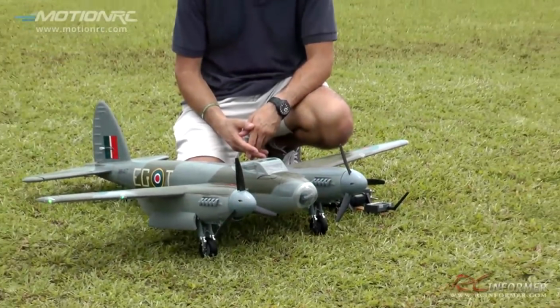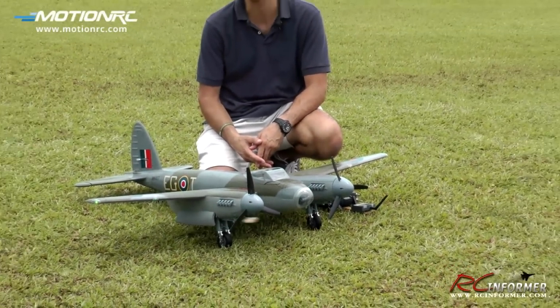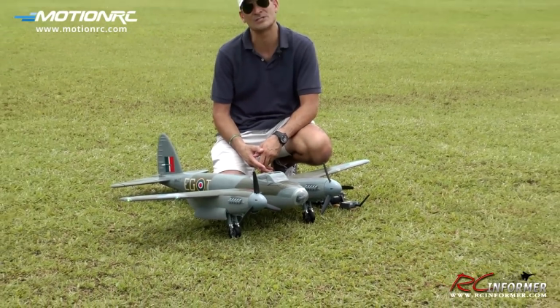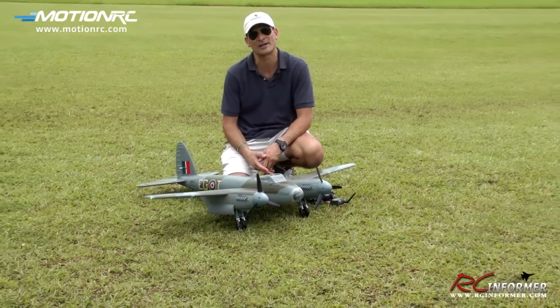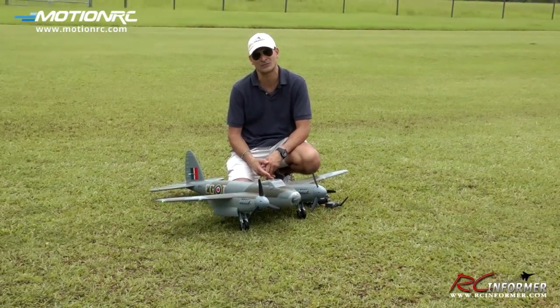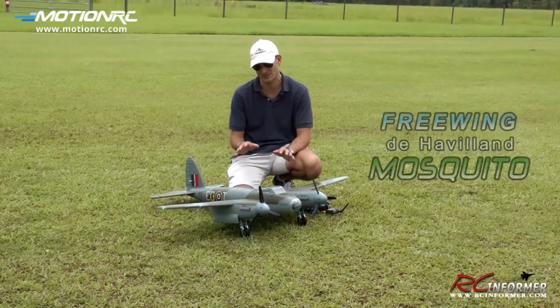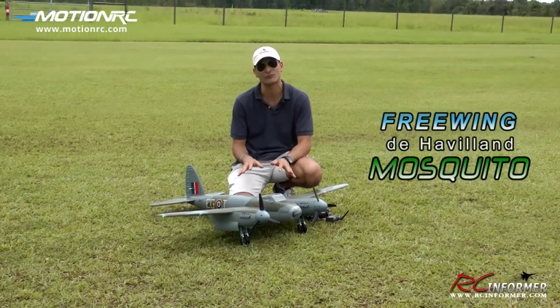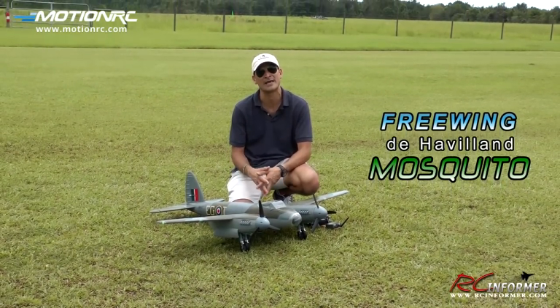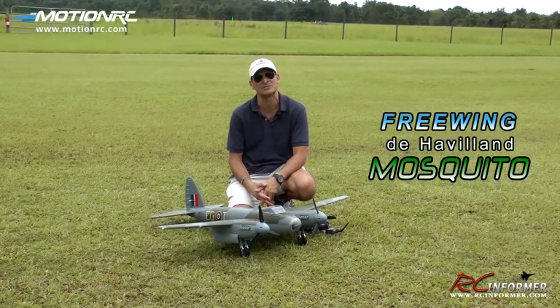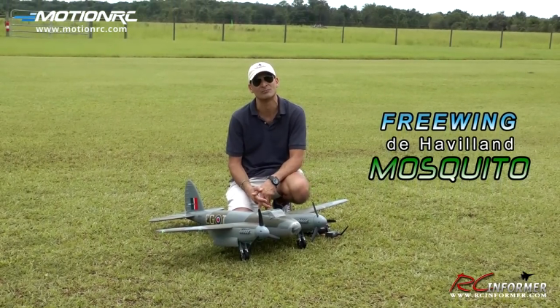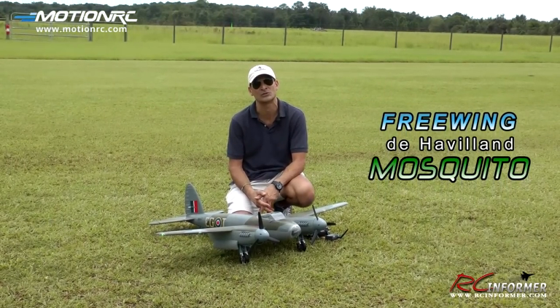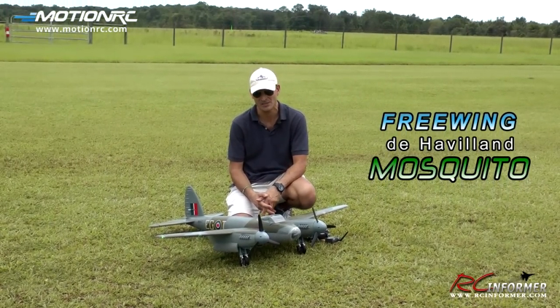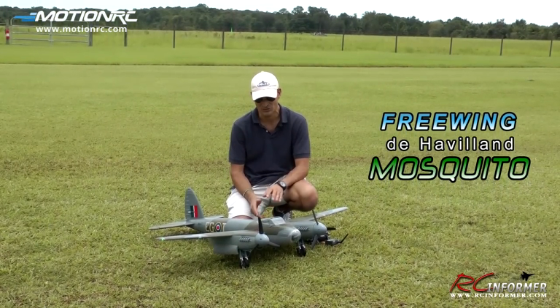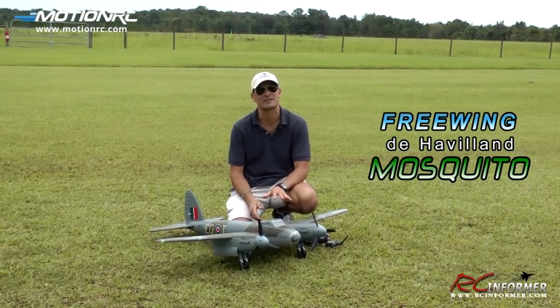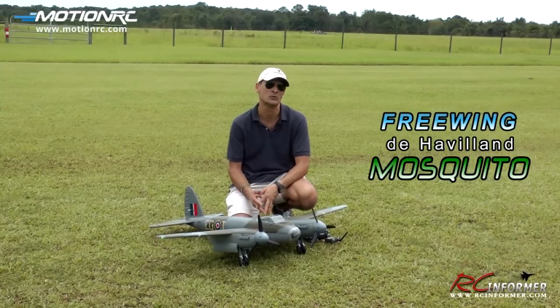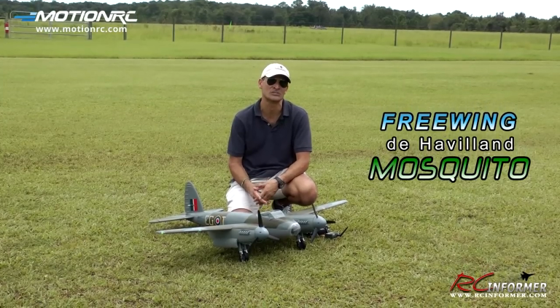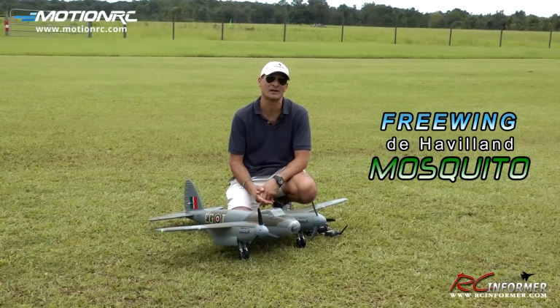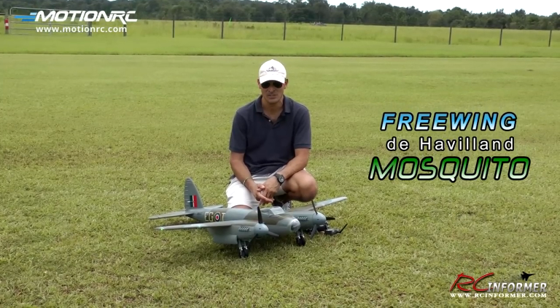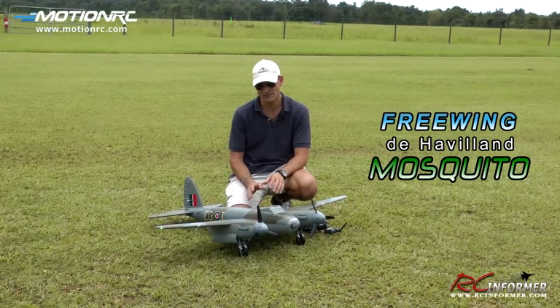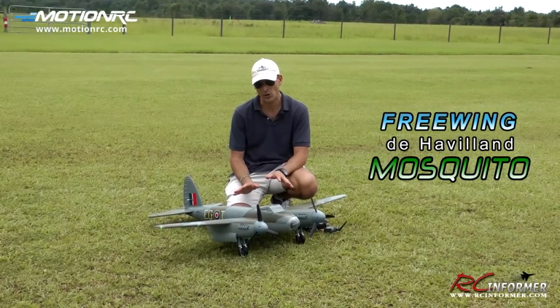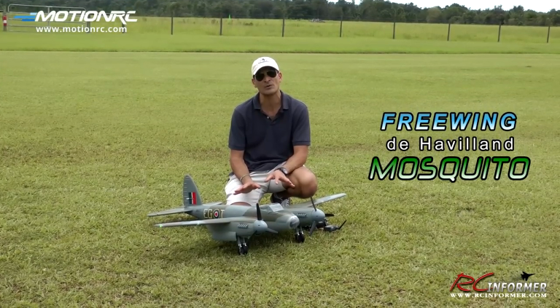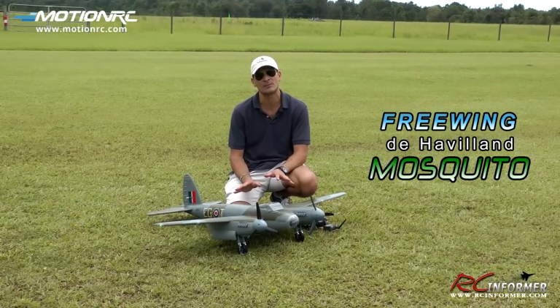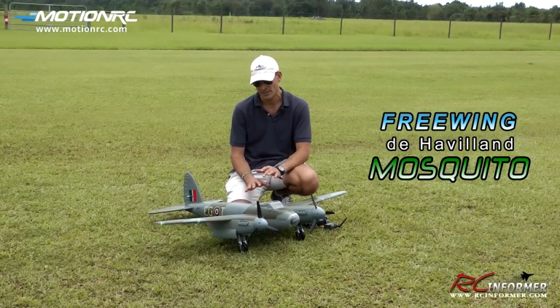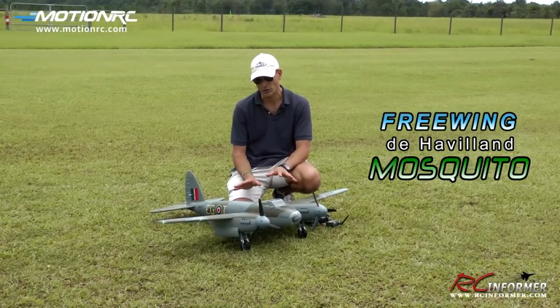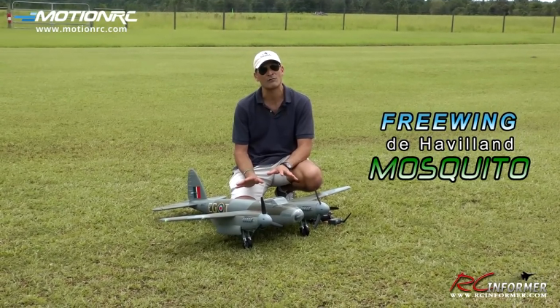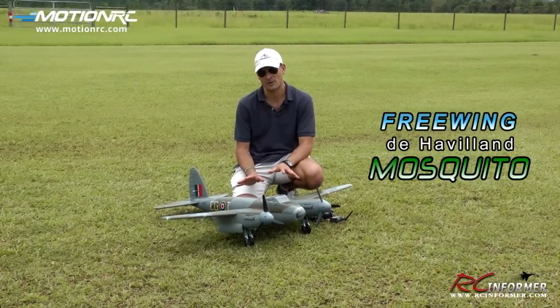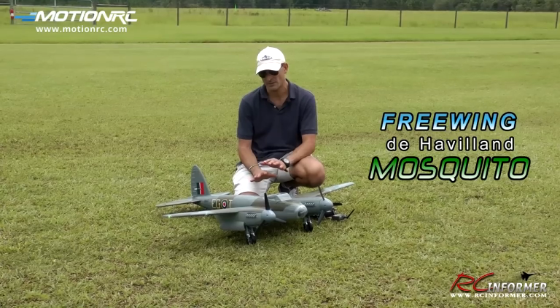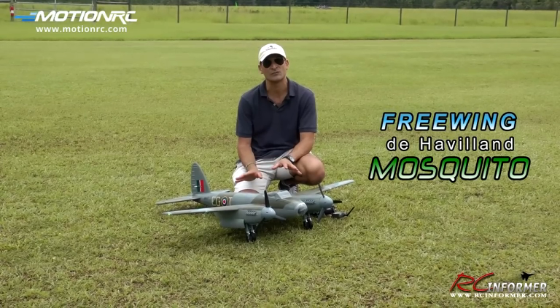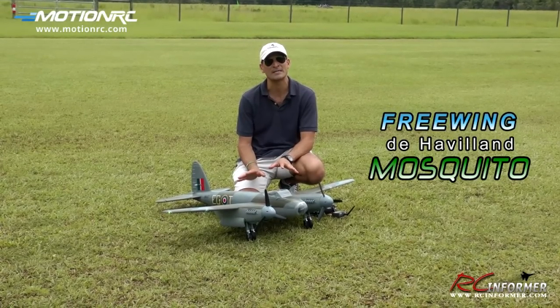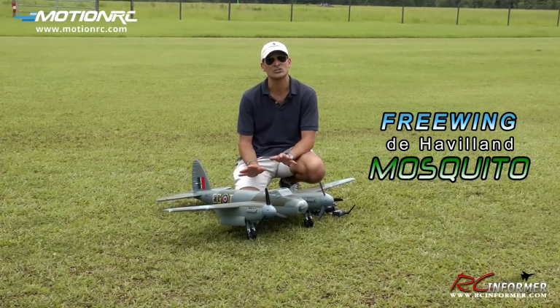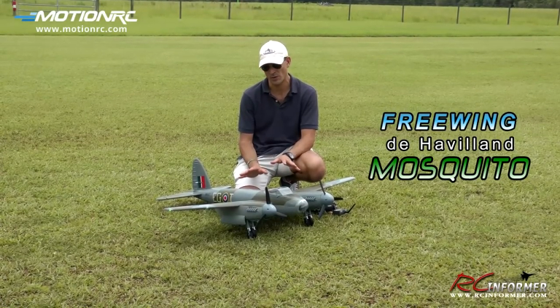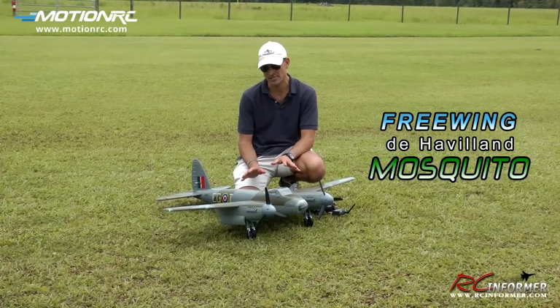Hey folks, Rich here at rcinformer.com. Thanks for checking out this video on the Free Wing de Havilland Mosquito from MotionRC. You can check this thing out at motionrc.com. Just to give you a quick overview on this airplane, it's an all EPO foam airplane, comes fully painted just the way you see it.